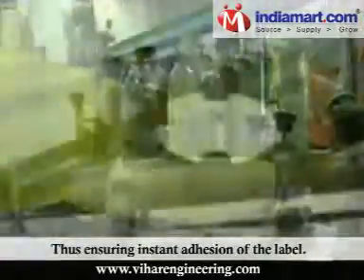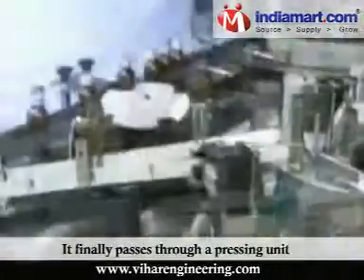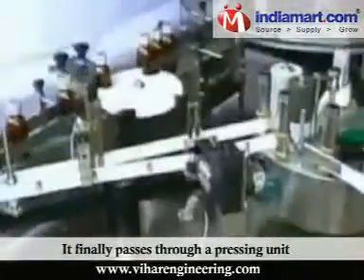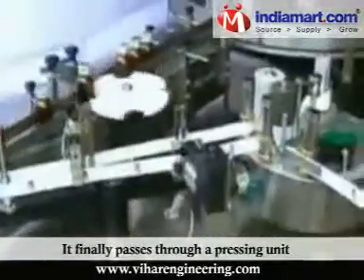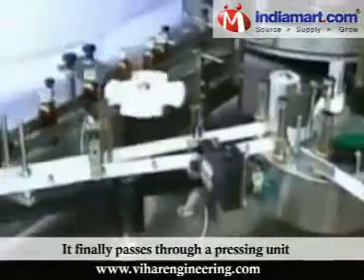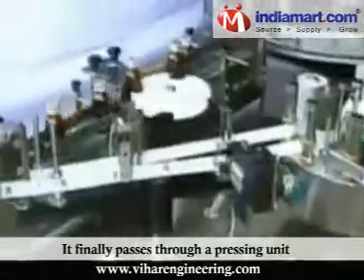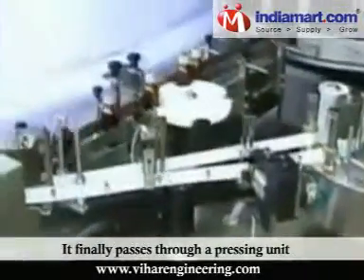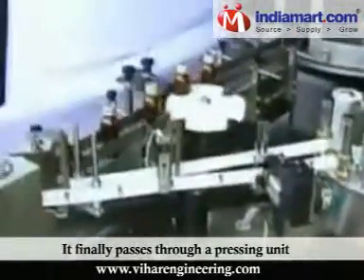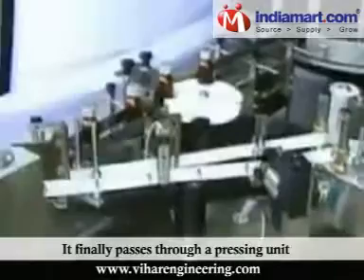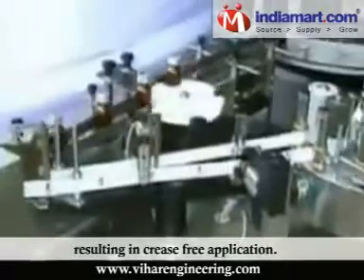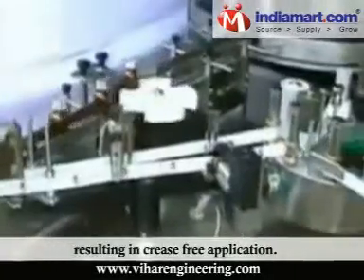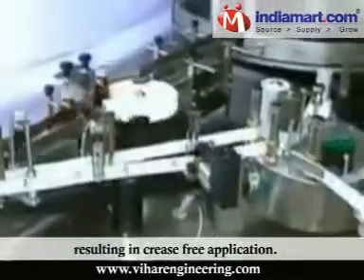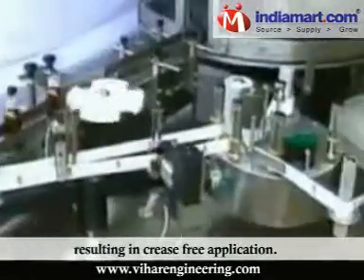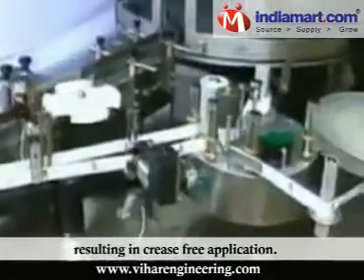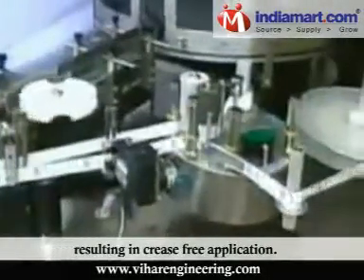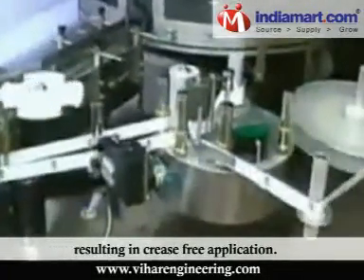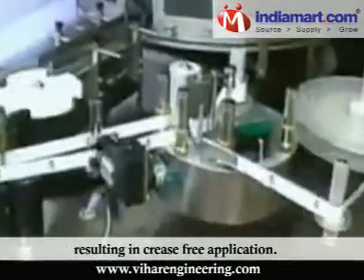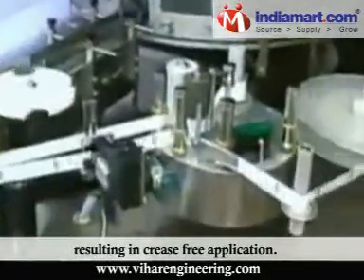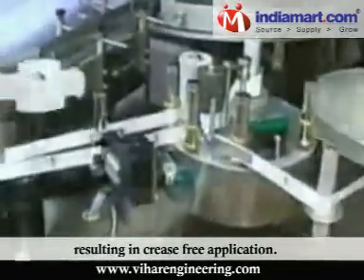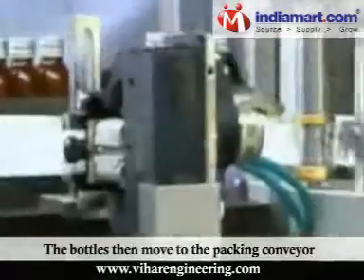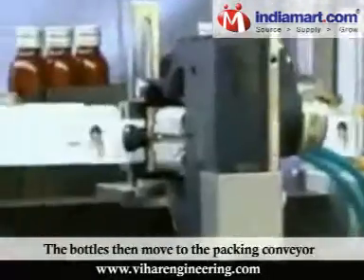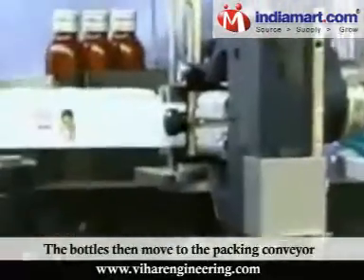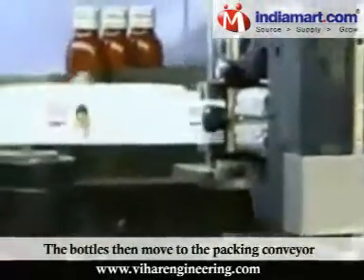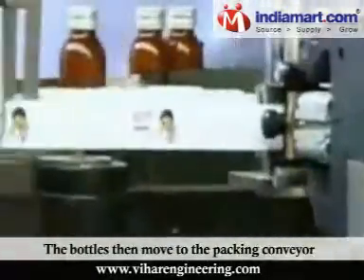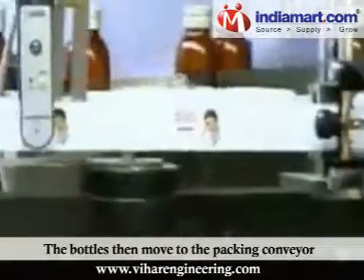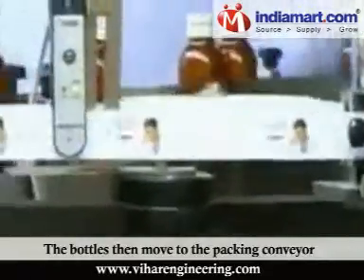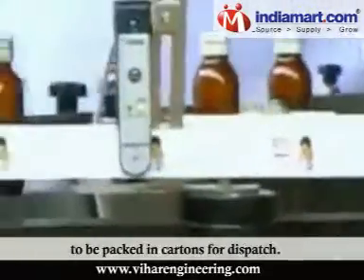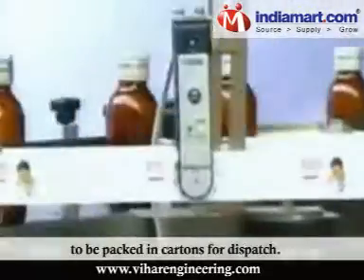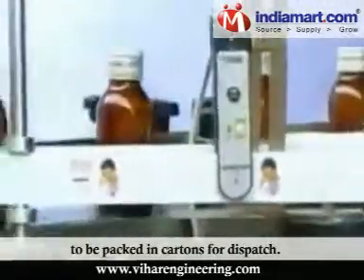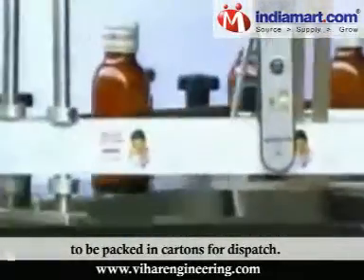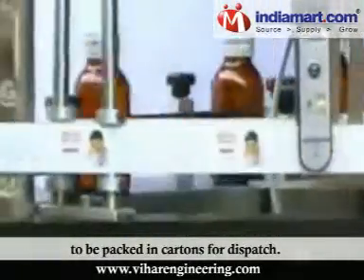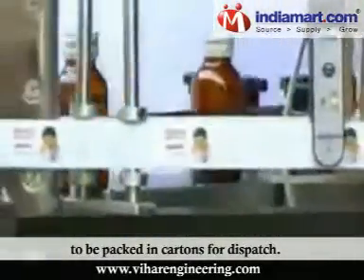It finally passes through a pressing unit resulting in crease-free application. The bottles then move to the packing conveyor to be packed in cartons for dispatch.